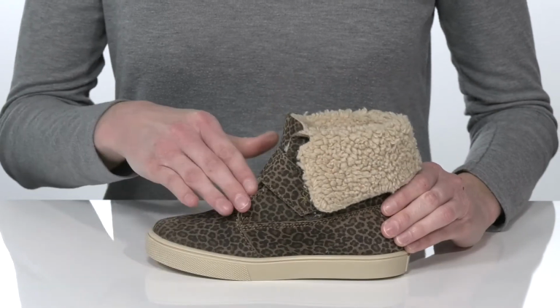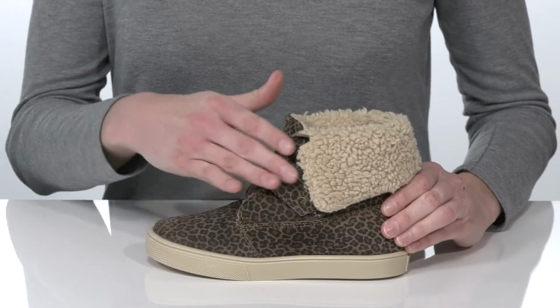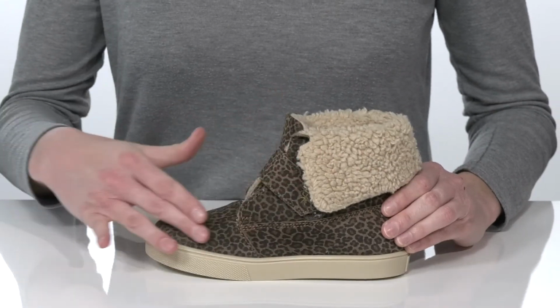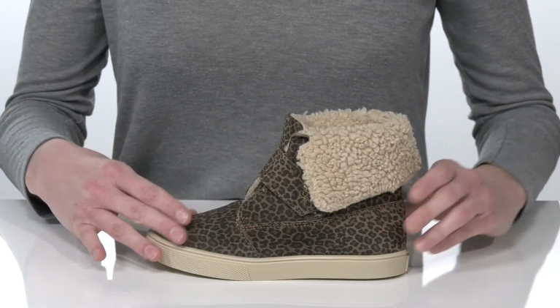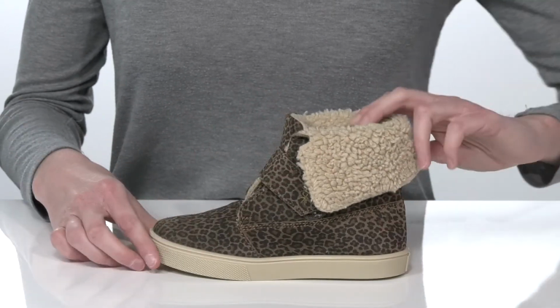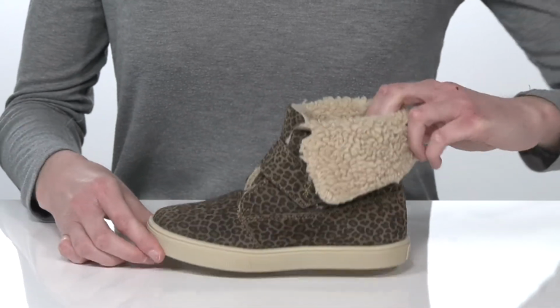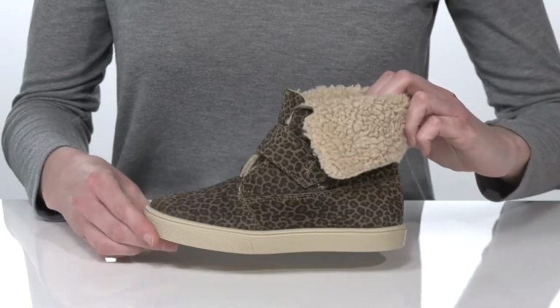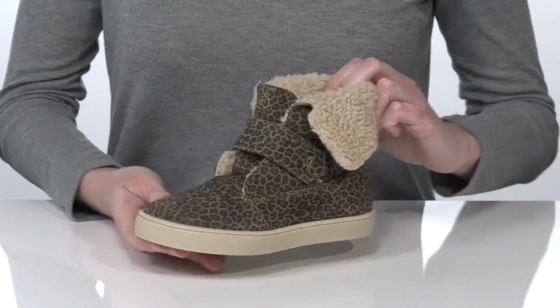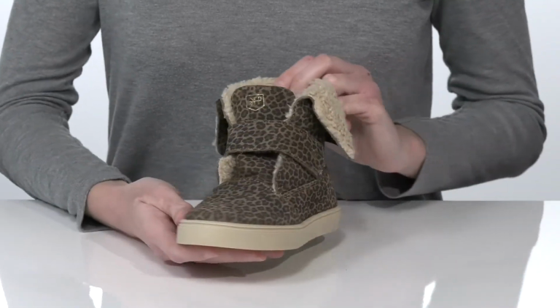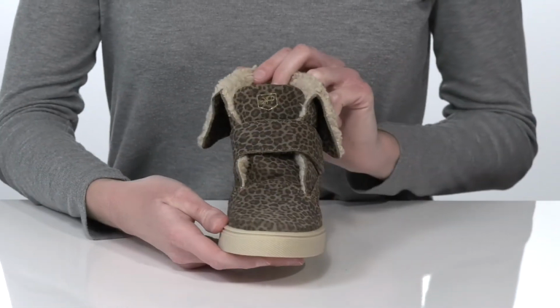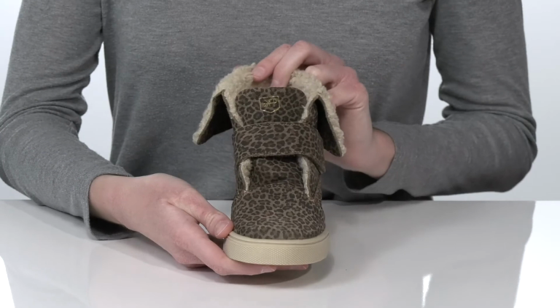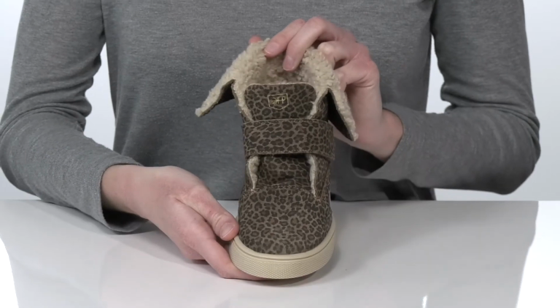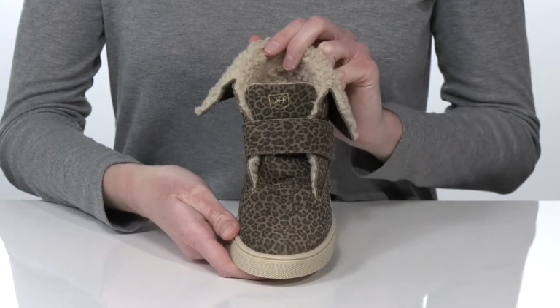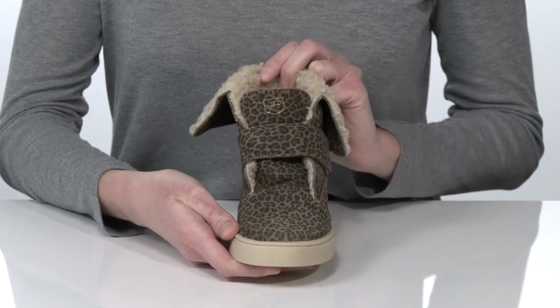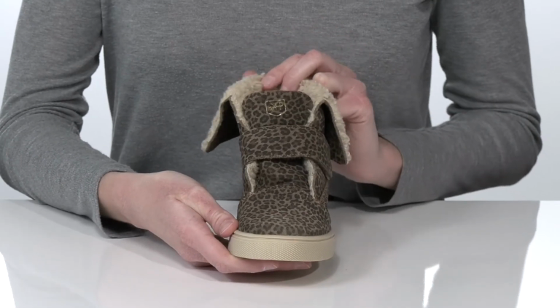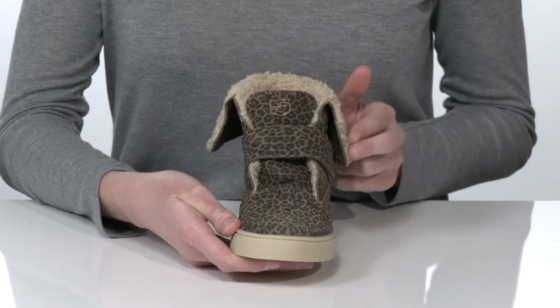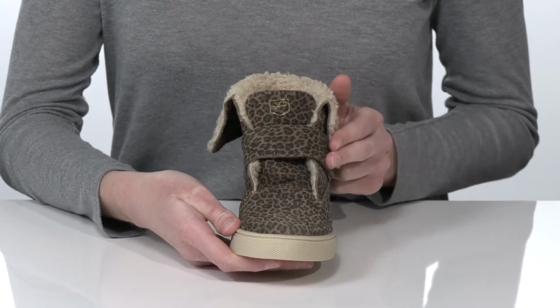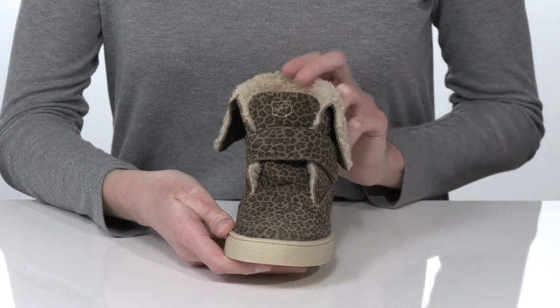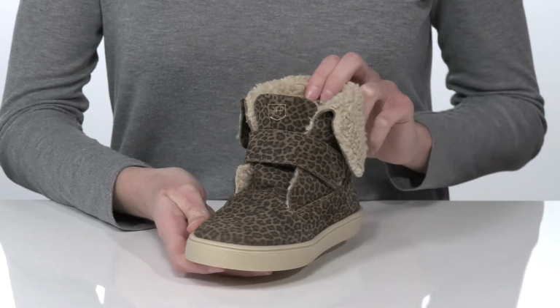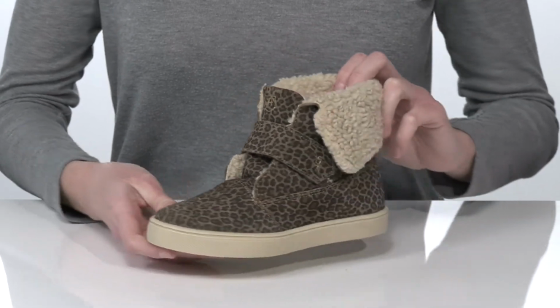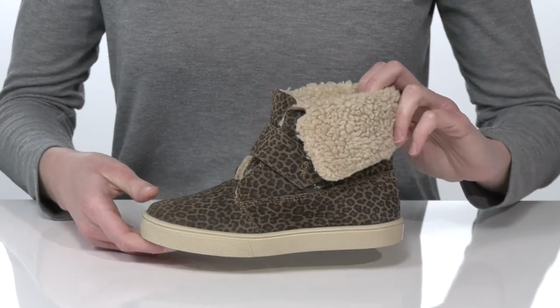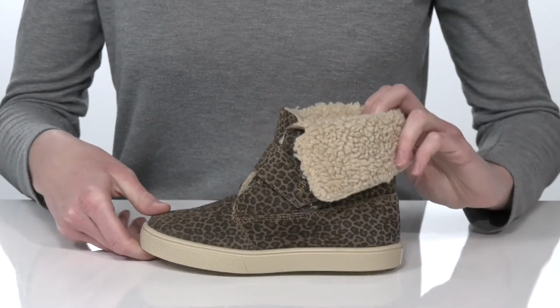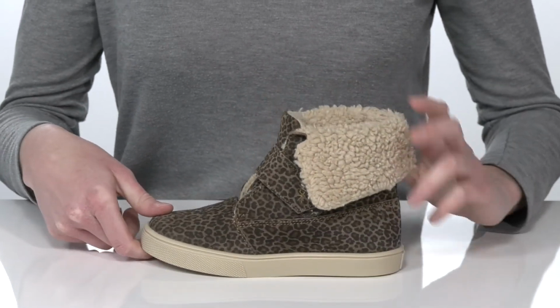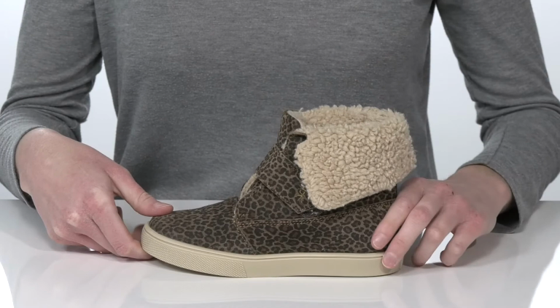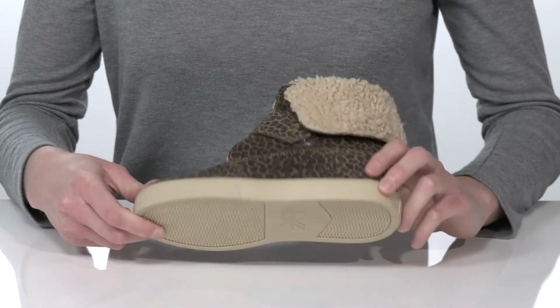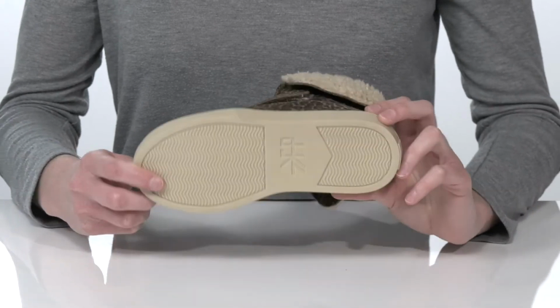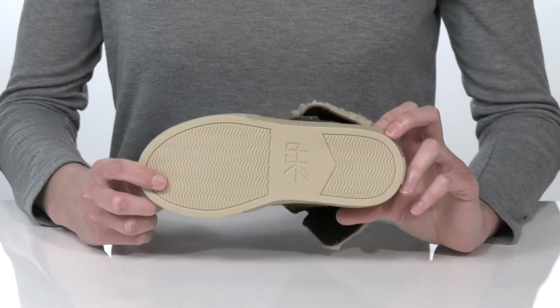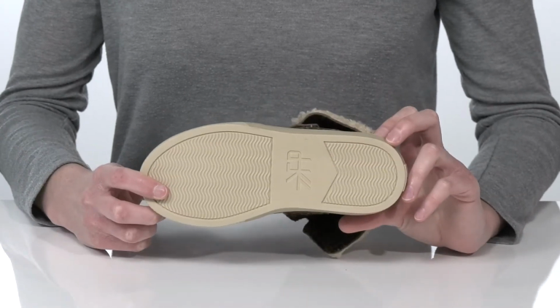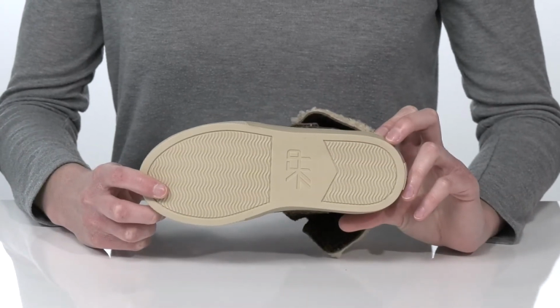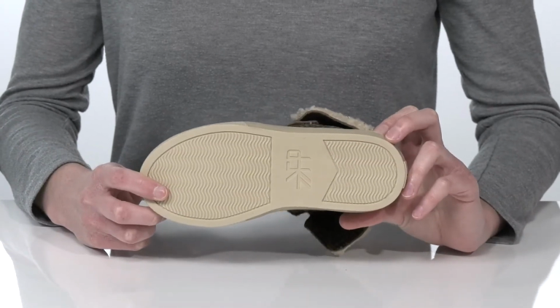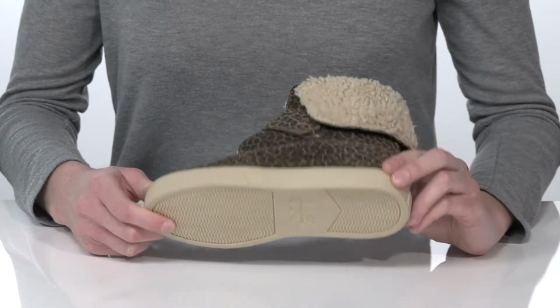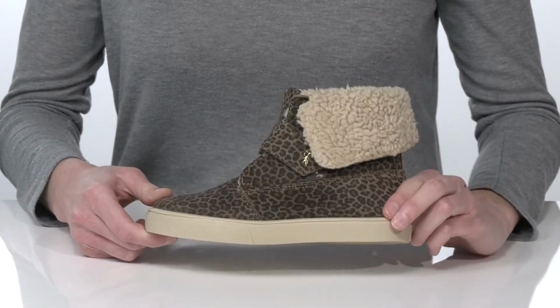This pair is made of suede and features a leopard-printed design, perfect for your fierce fashionista. They have an adjustable hook-and-loop strap for a customizable fit, and underneath there's a textured outsole for traction.